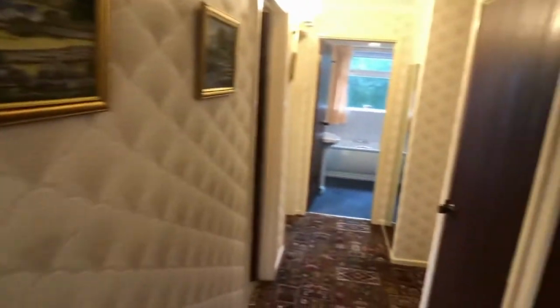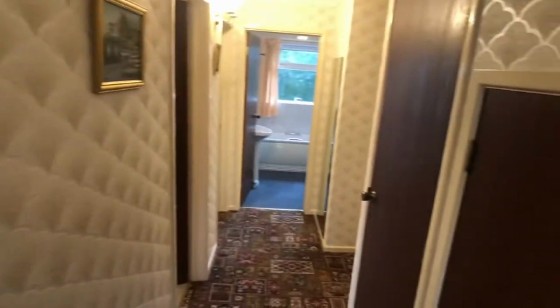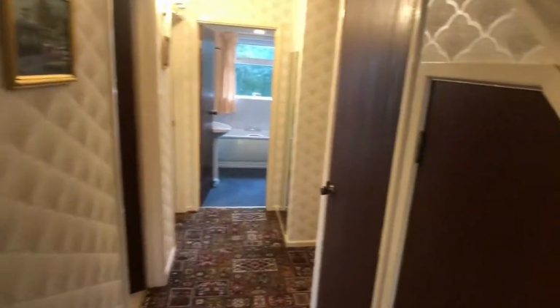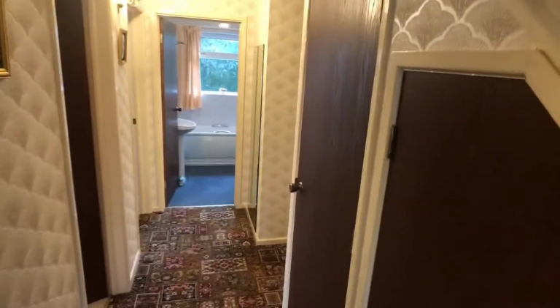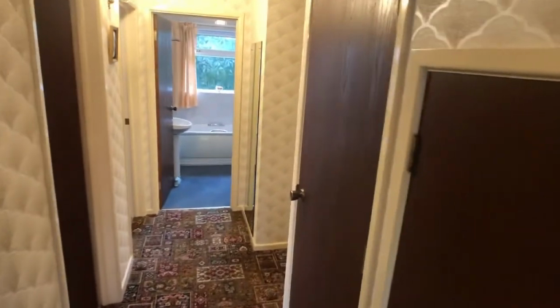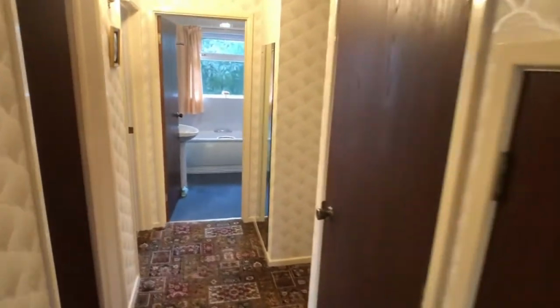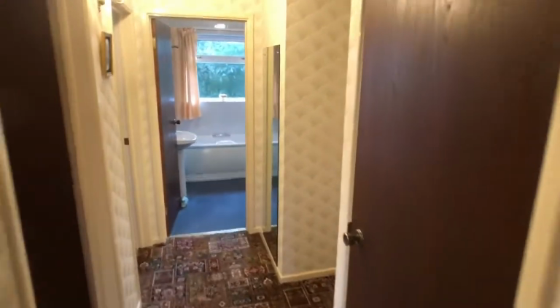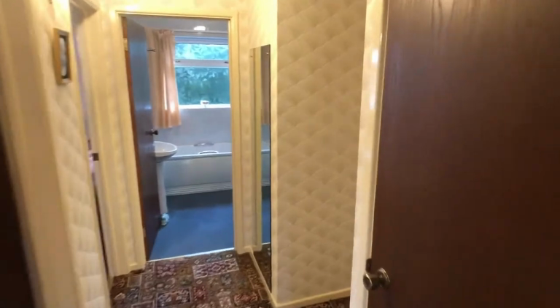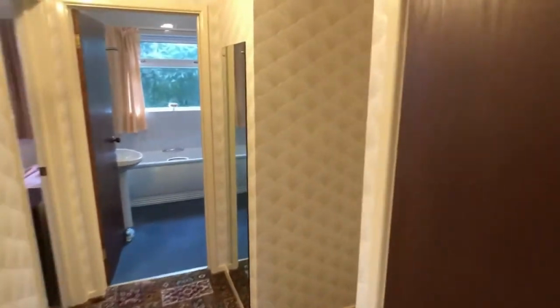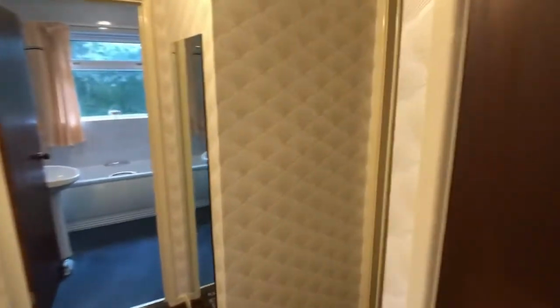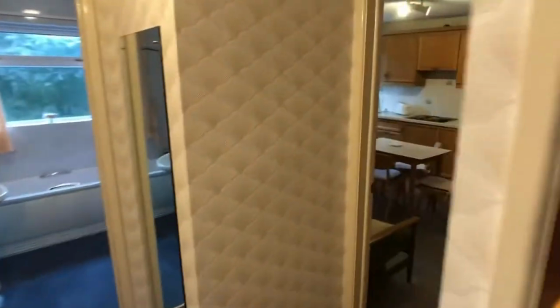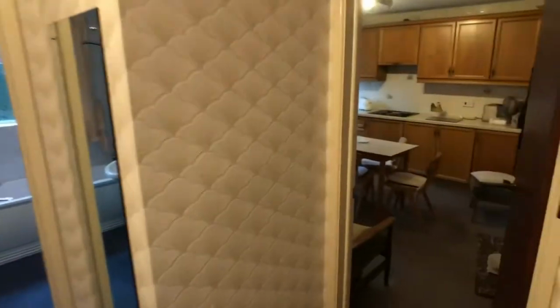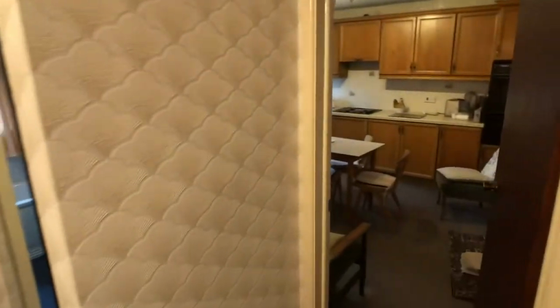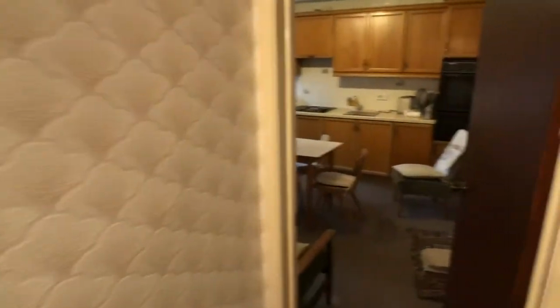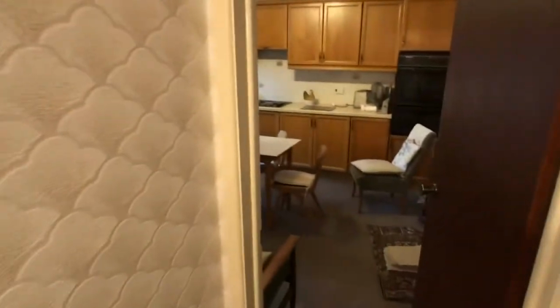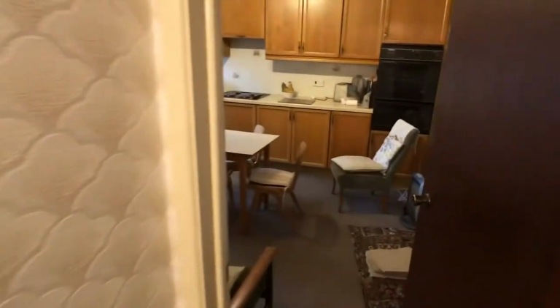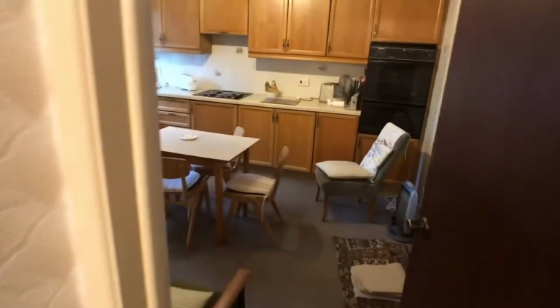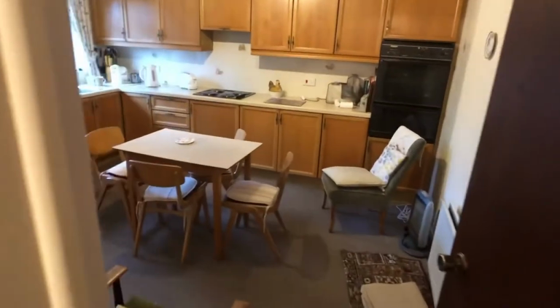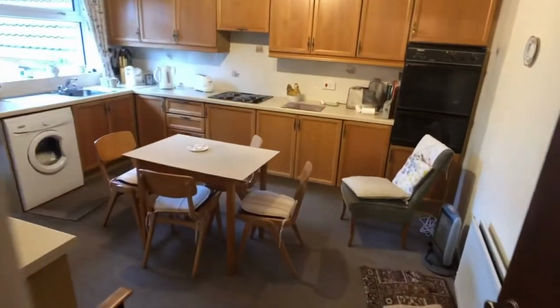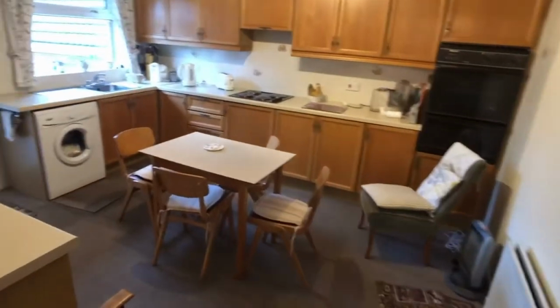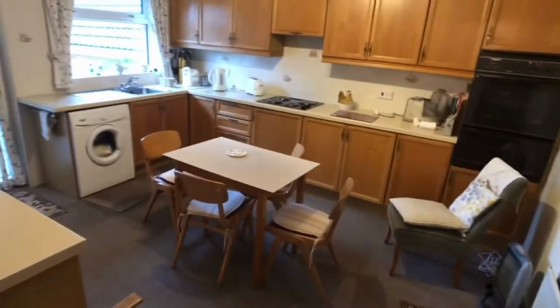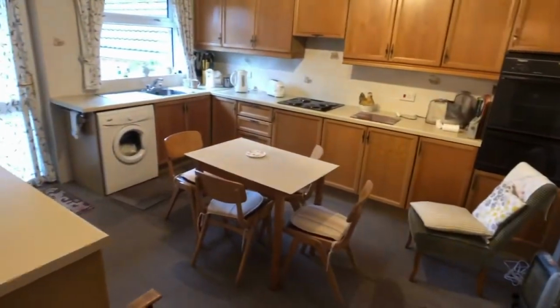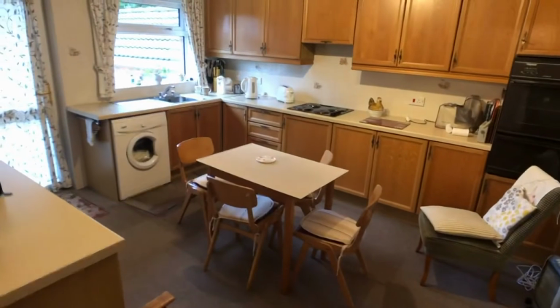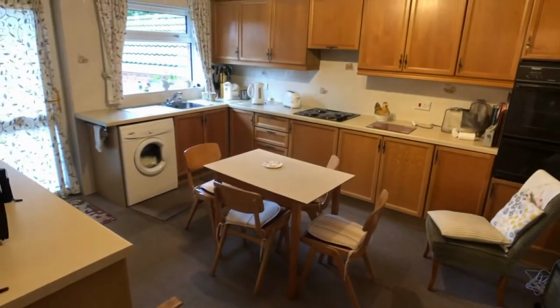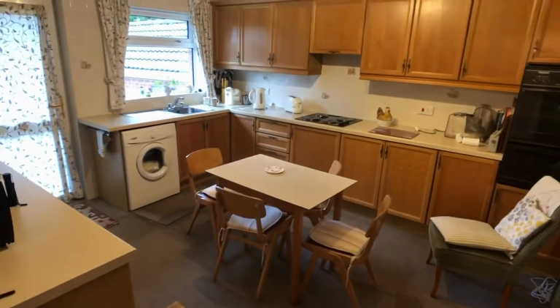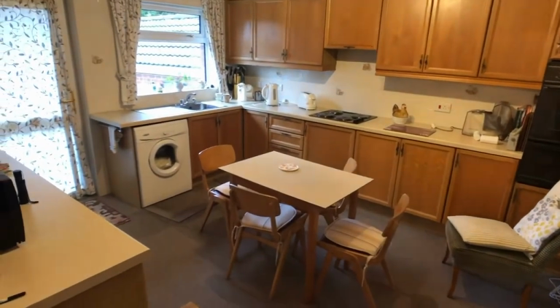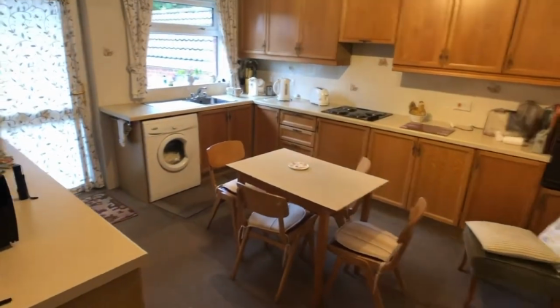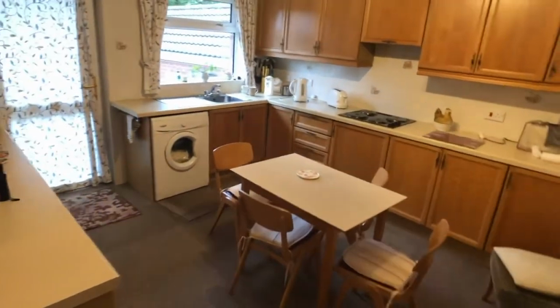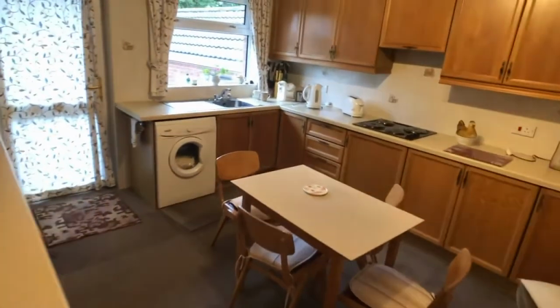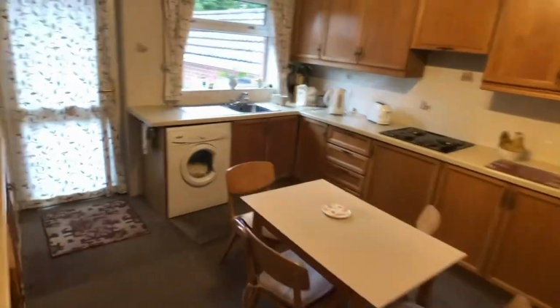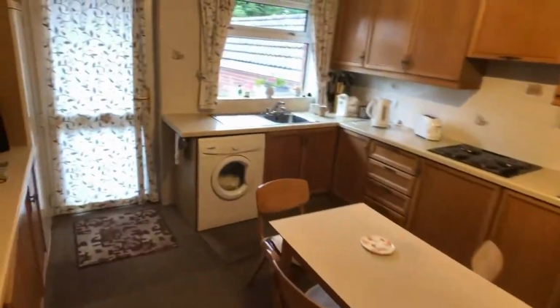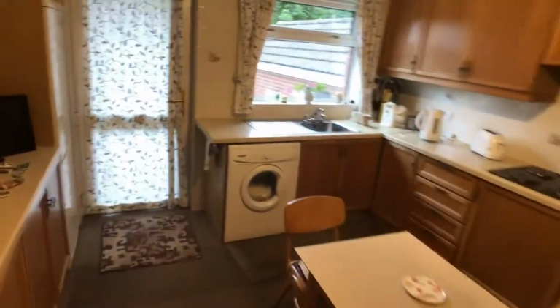And then there's storage under the stairs there. Going right hand, we'll look at the kitchen — a nice shaped kitchen. And there's room, as you can see, for a table in the centre of it.